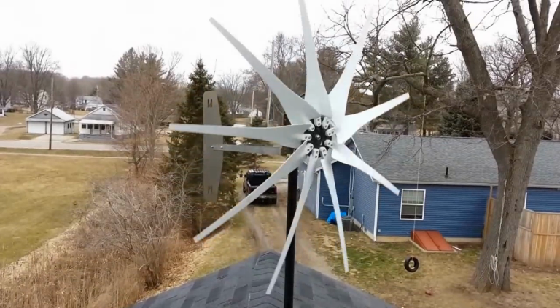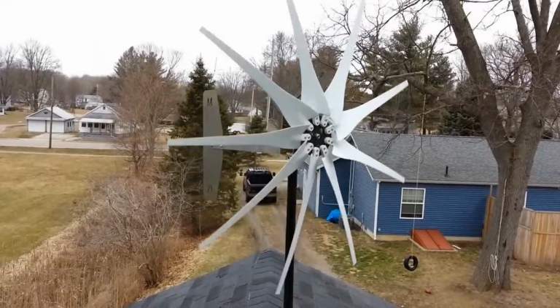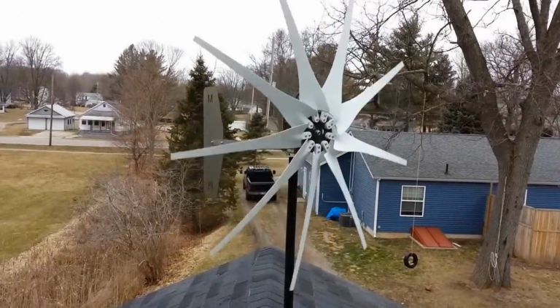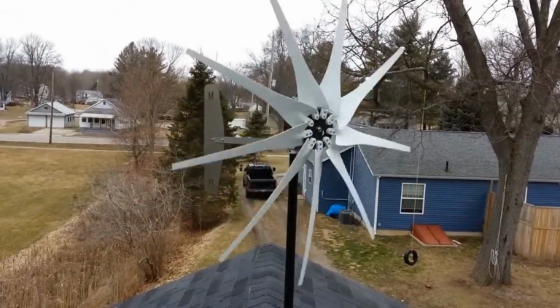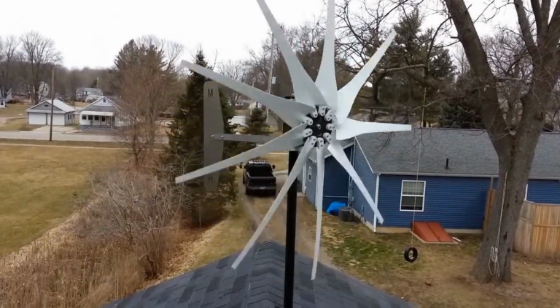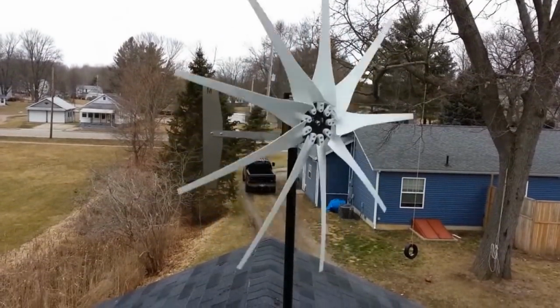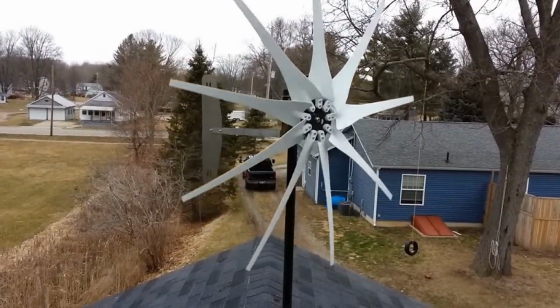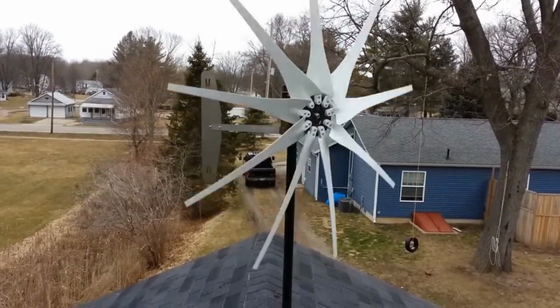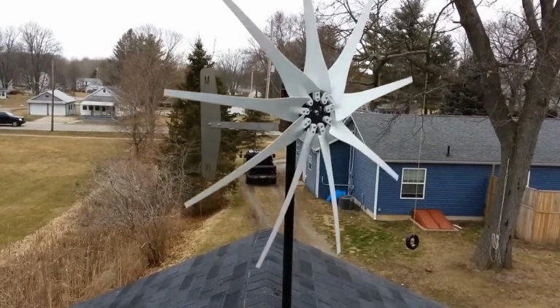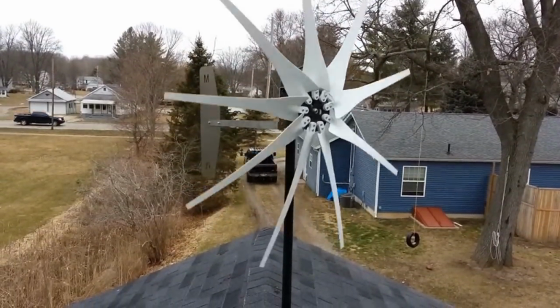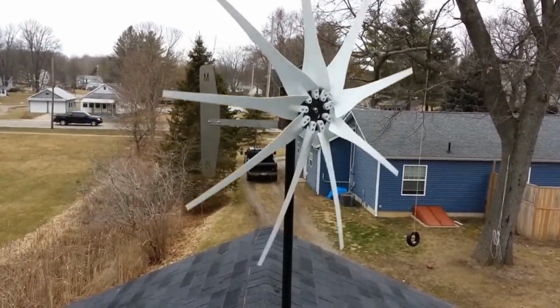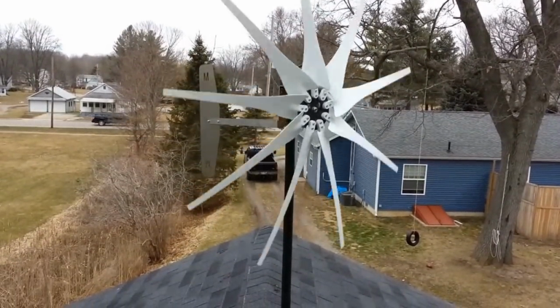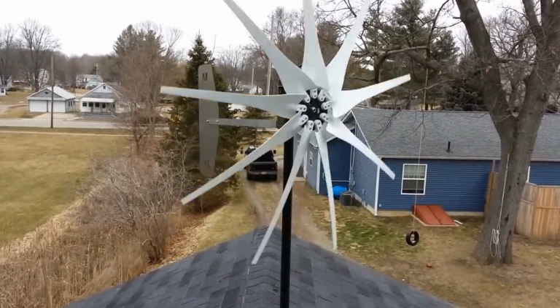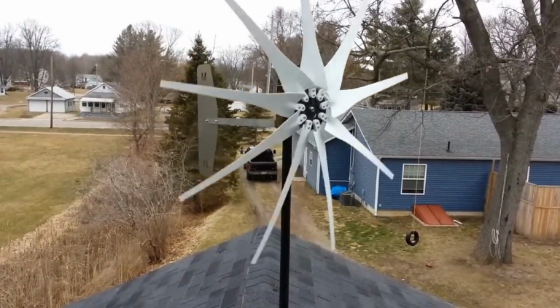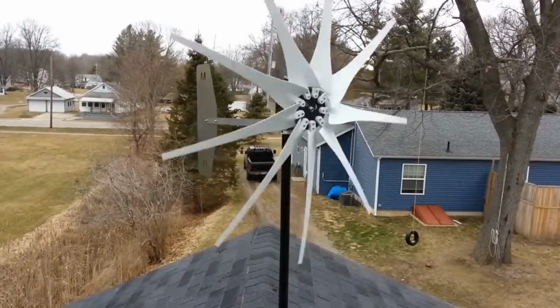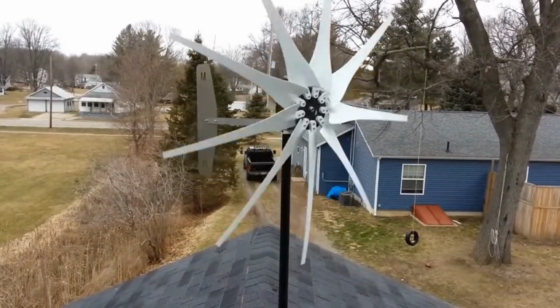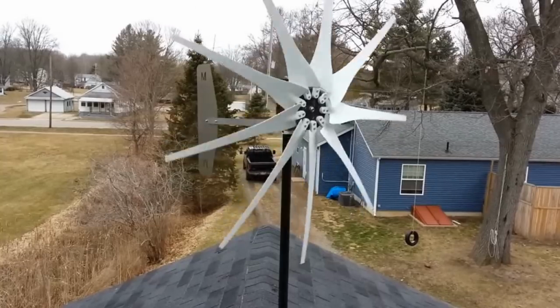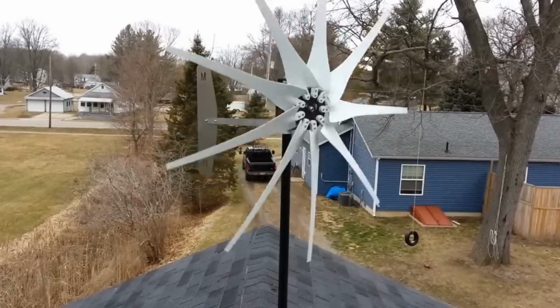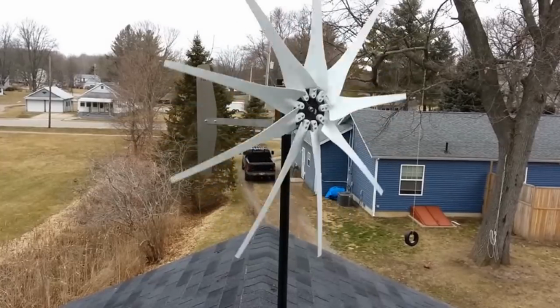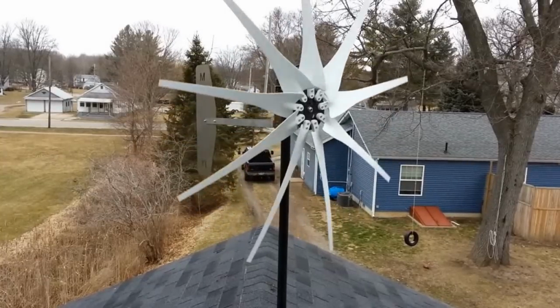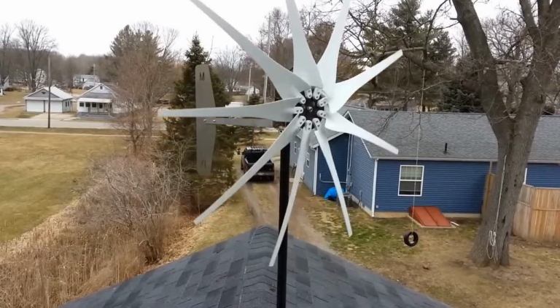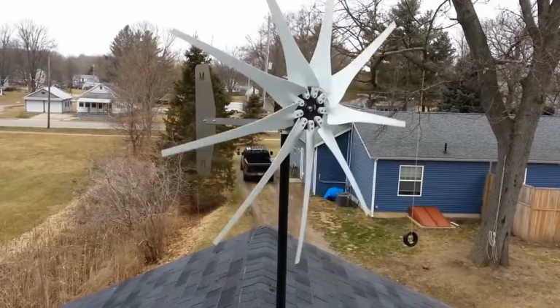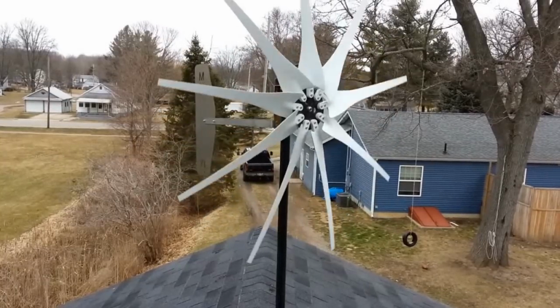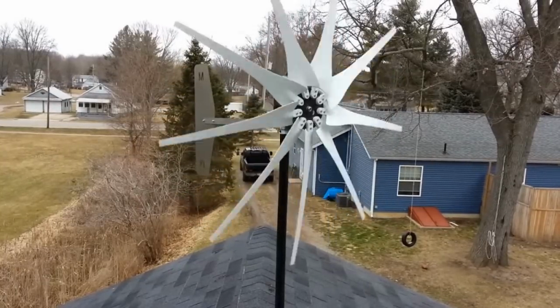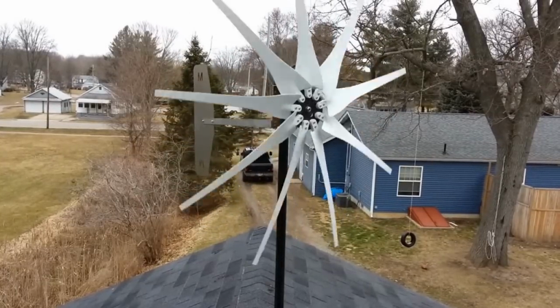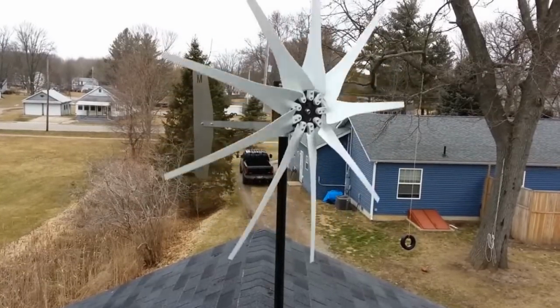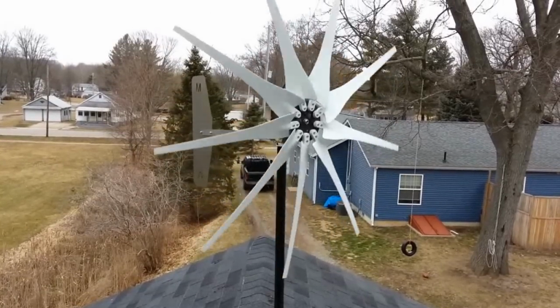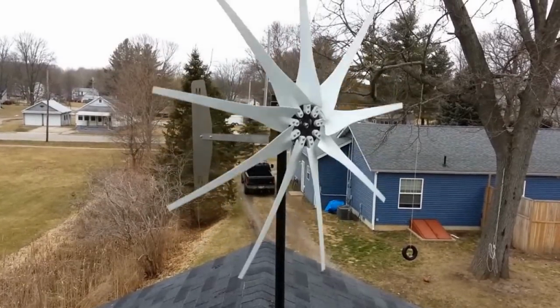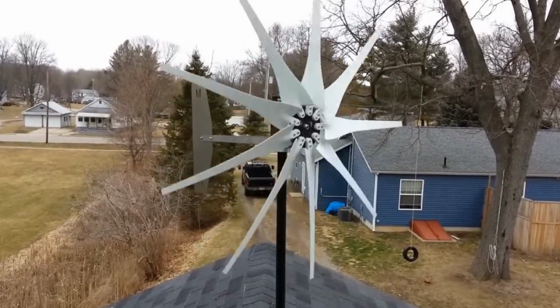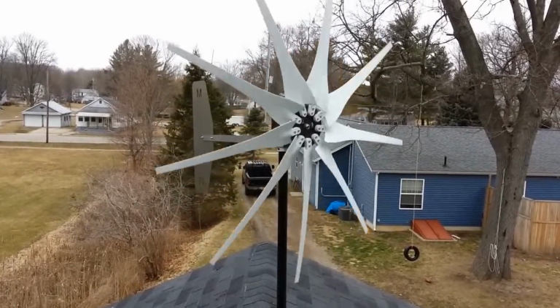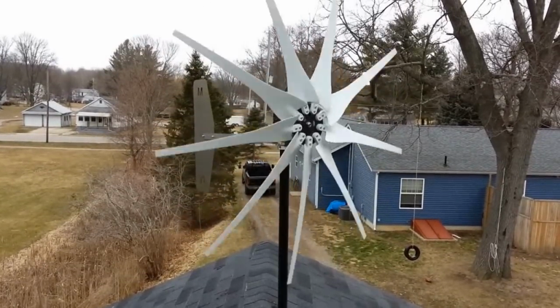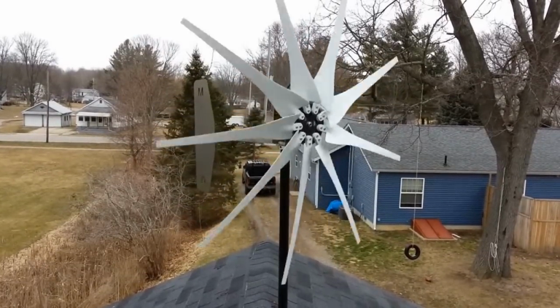It didn't do it when I first put it on. I switched to the new pollinator, then switched to 13 blades and it started doing it. Now I've switched to 9 blades and the new one and it's still doing it. I can't figure out why.